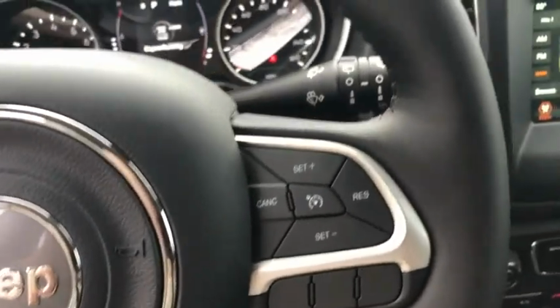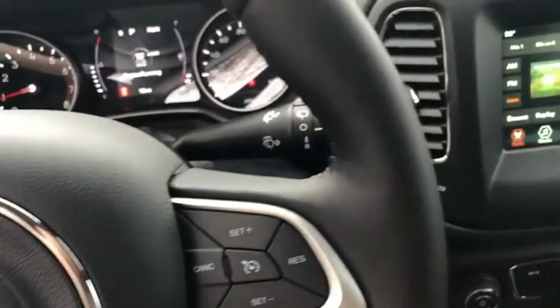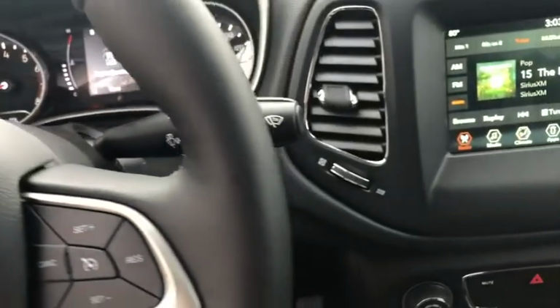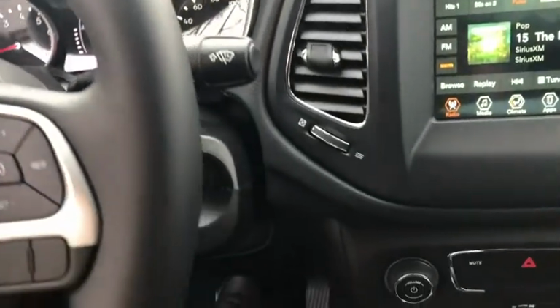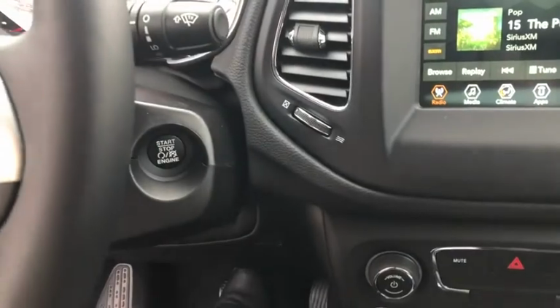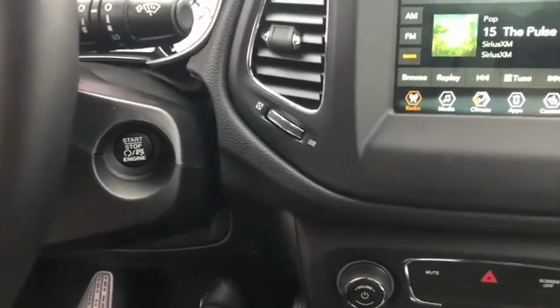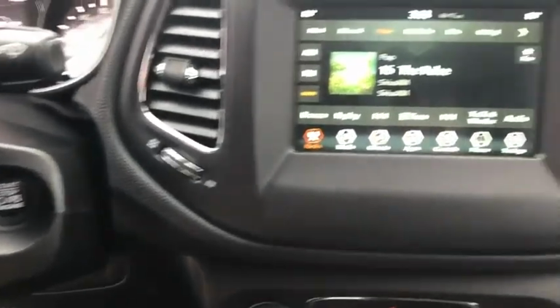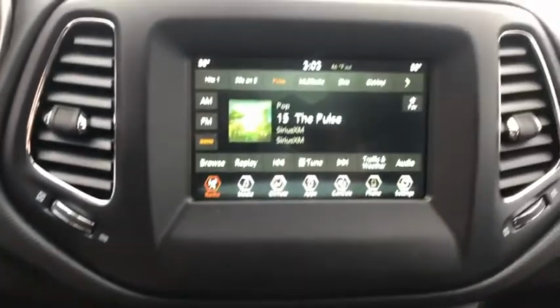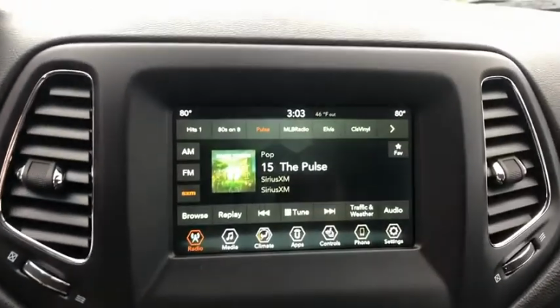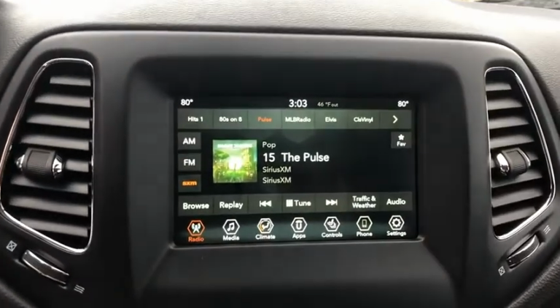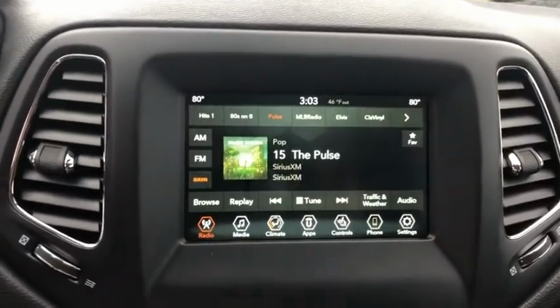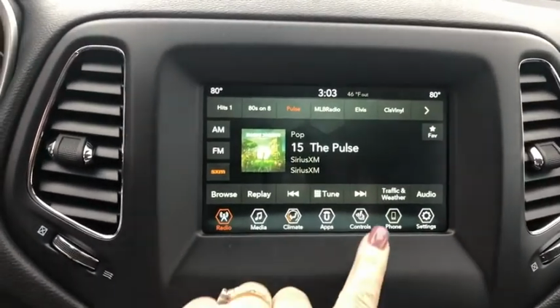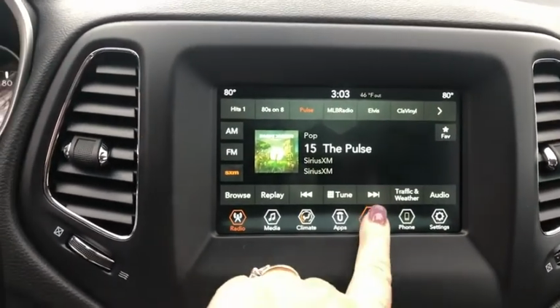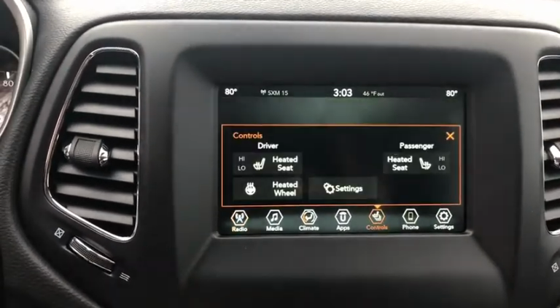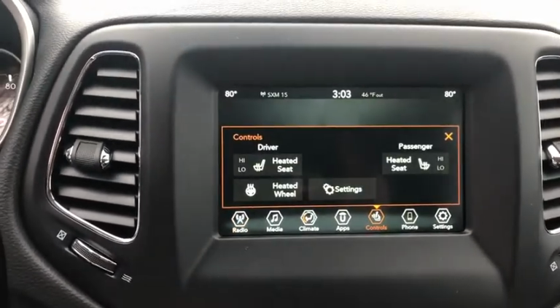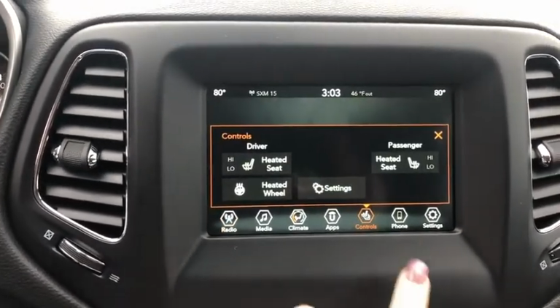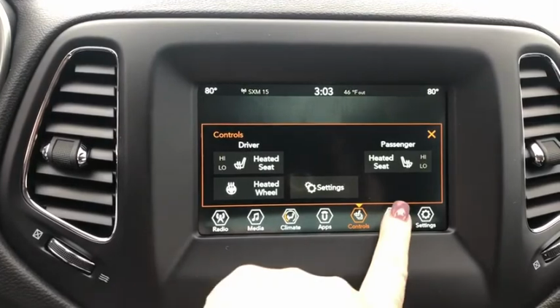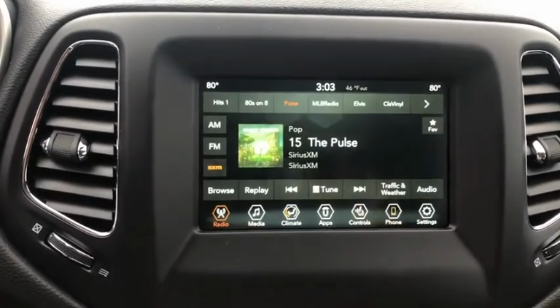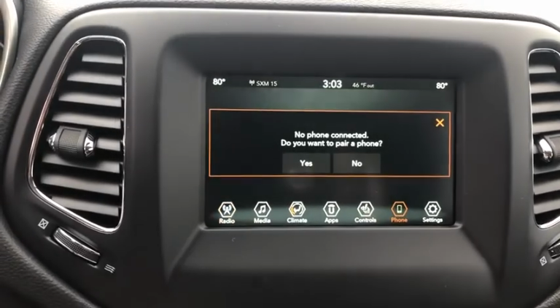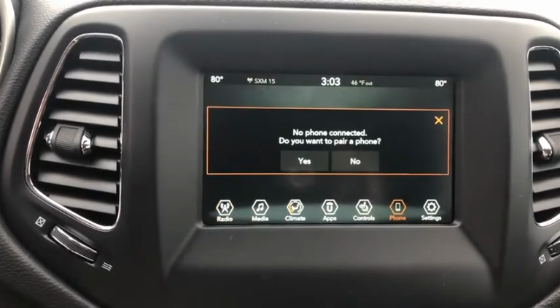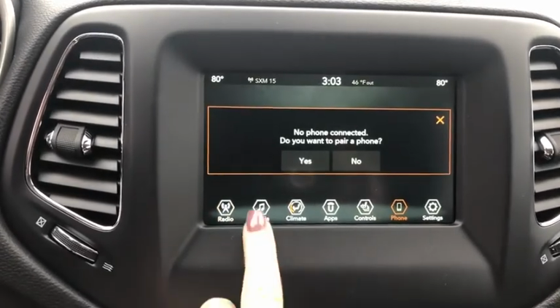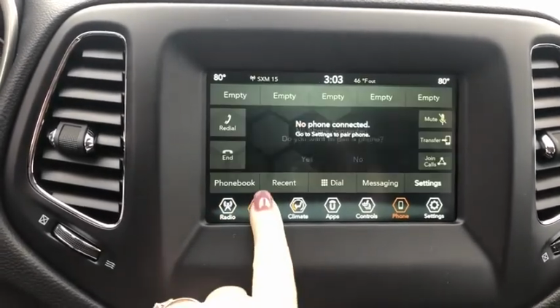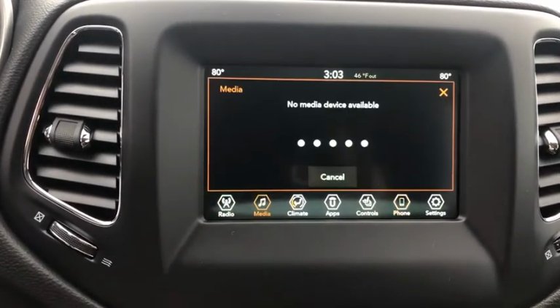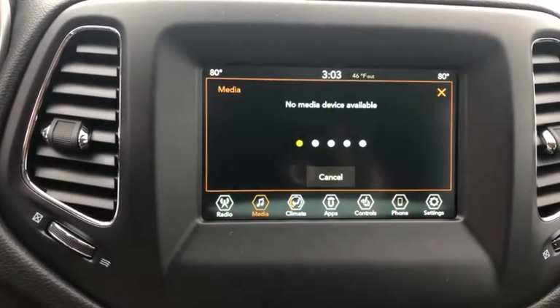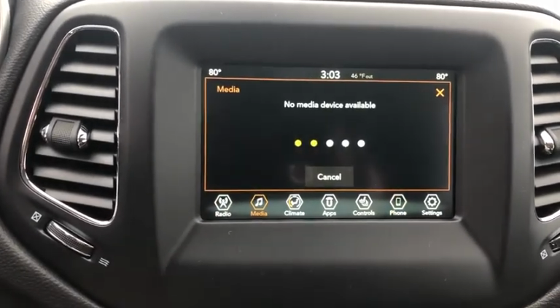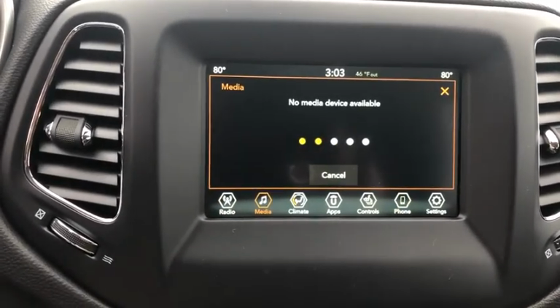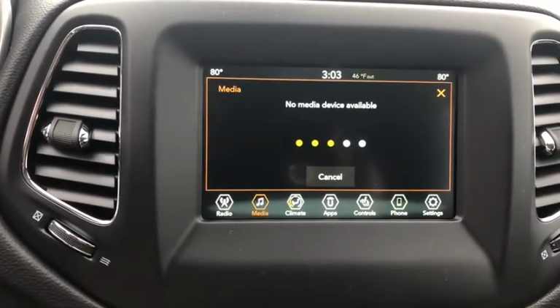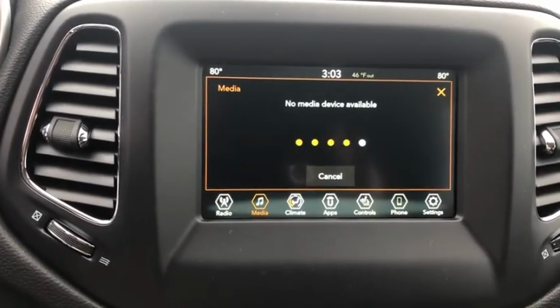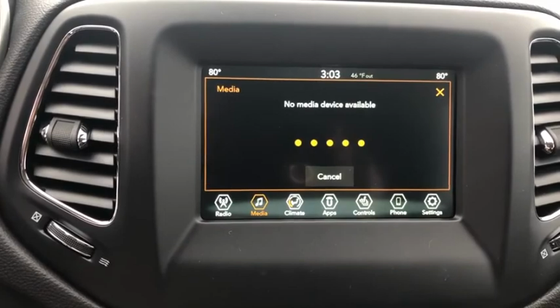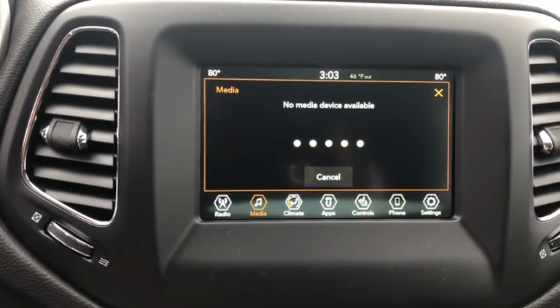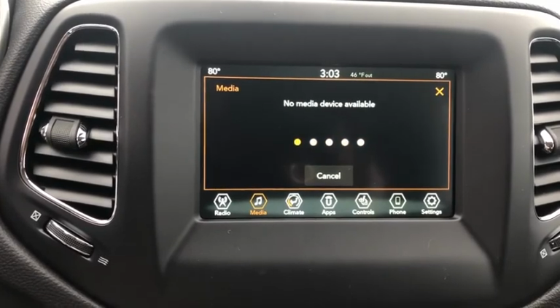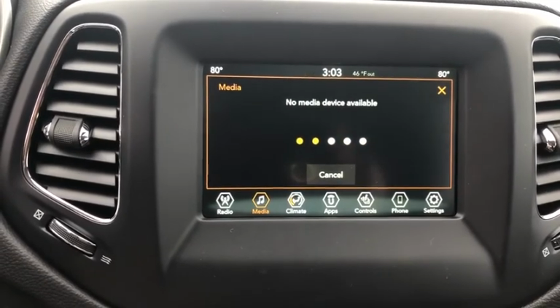Electronic stability control, power windows, heated steering wheel, rear window defroster, compass, overhead console, tachometer, brake assist, remote keyless entry, panic alarm, front bucket seats, rear view camera.